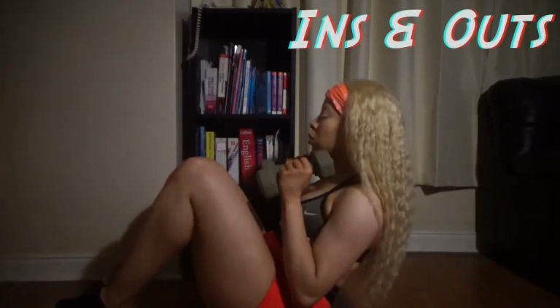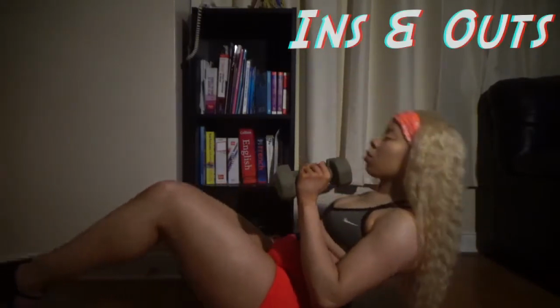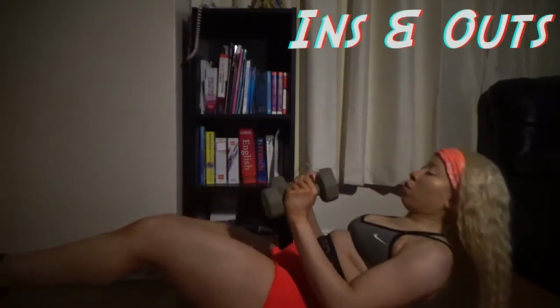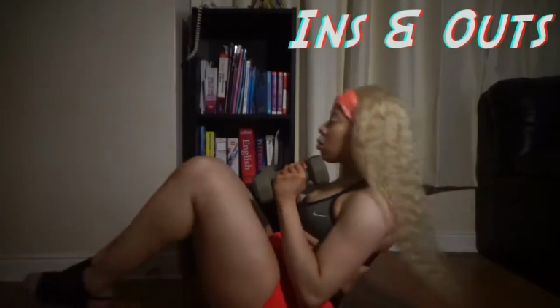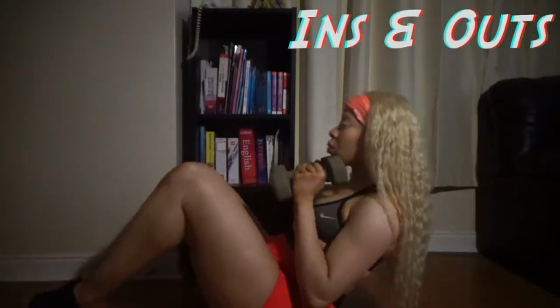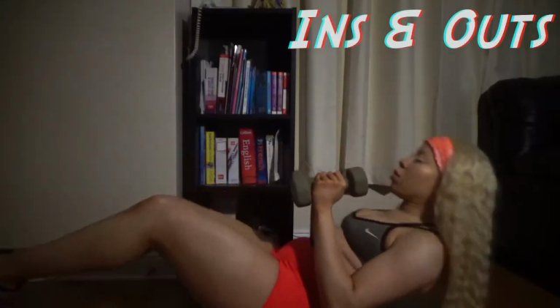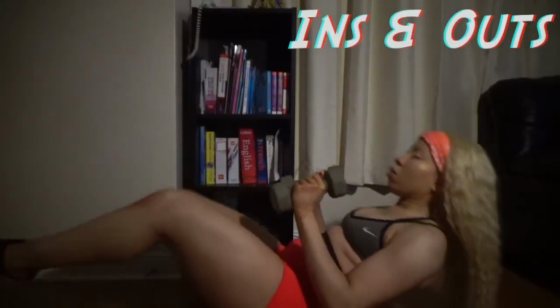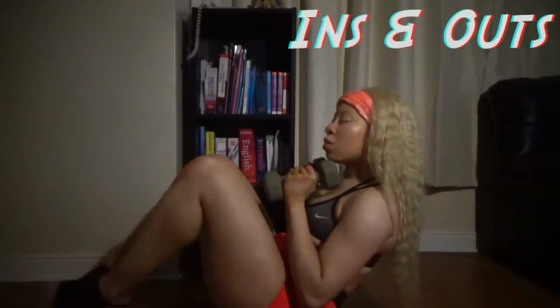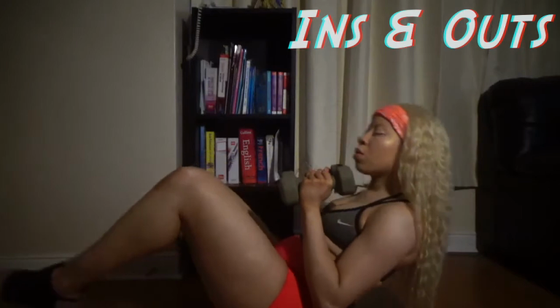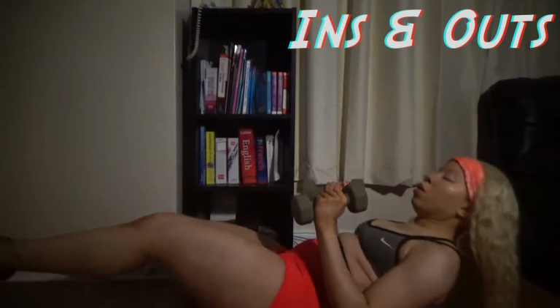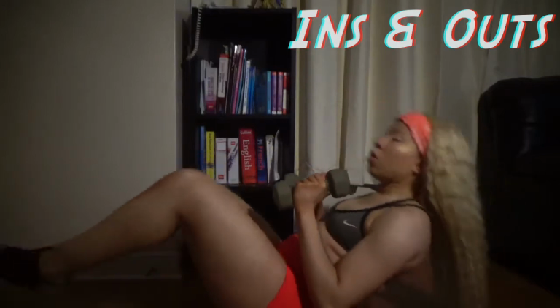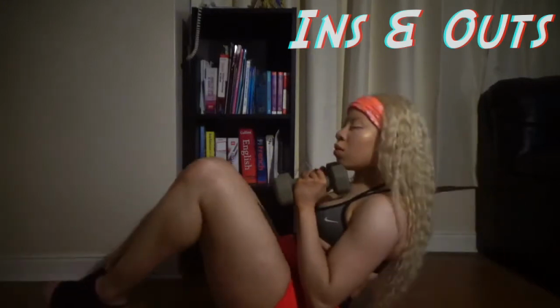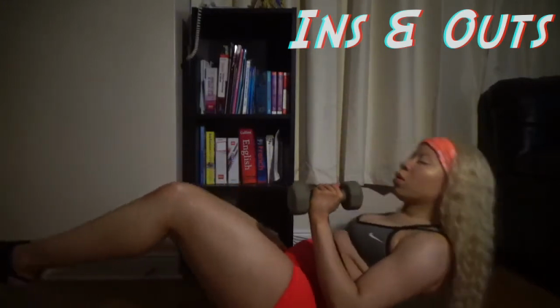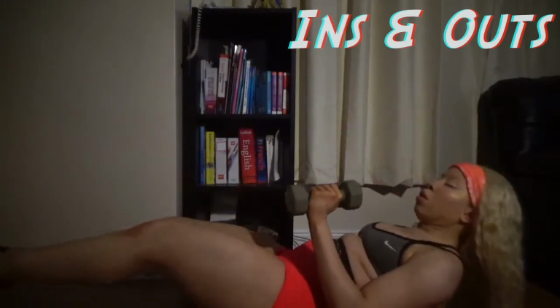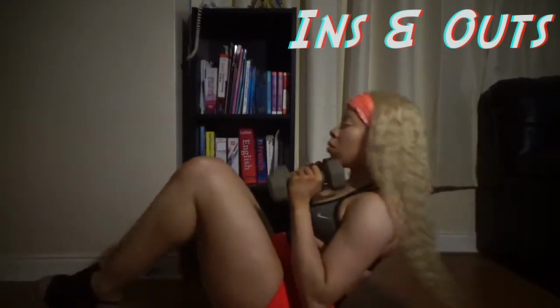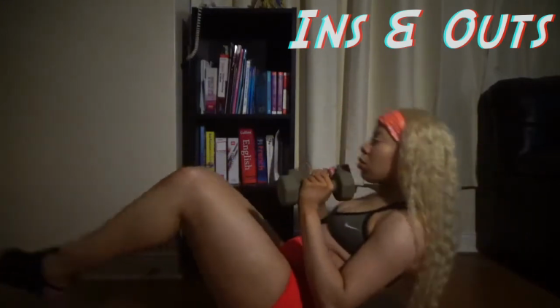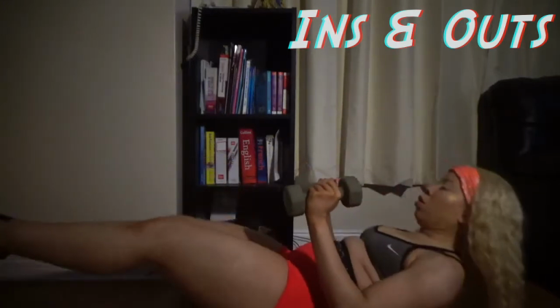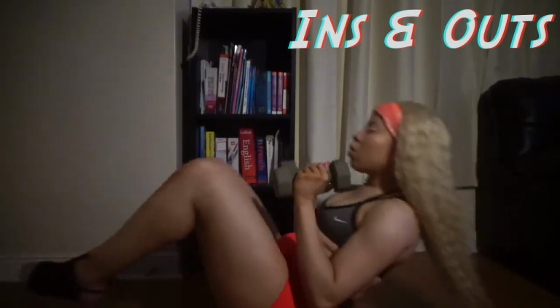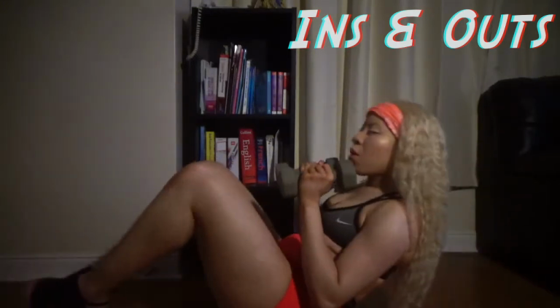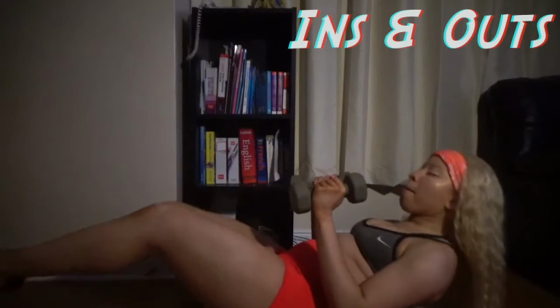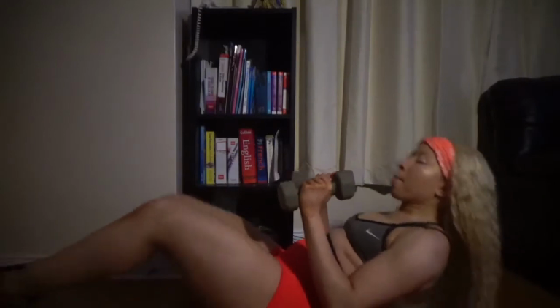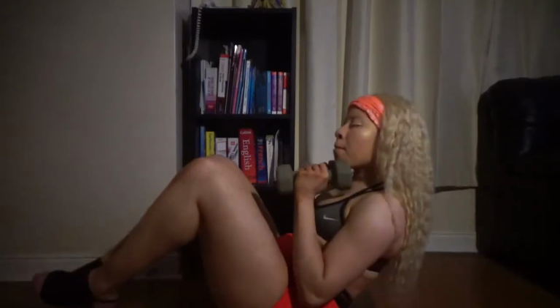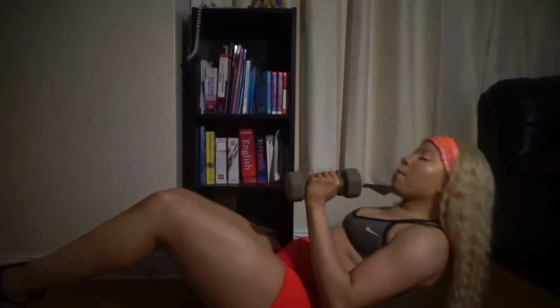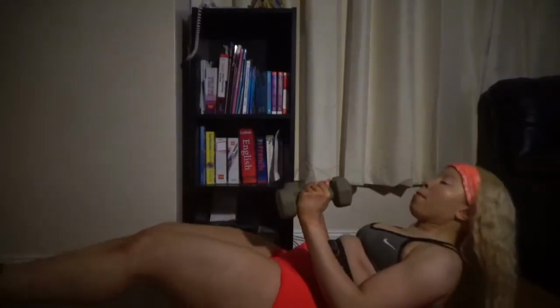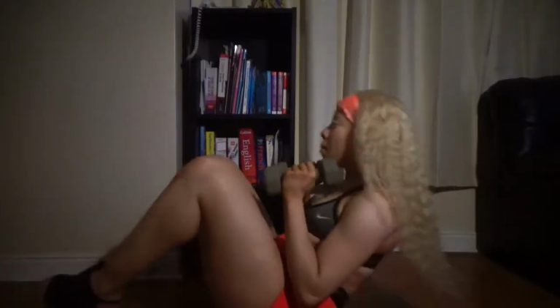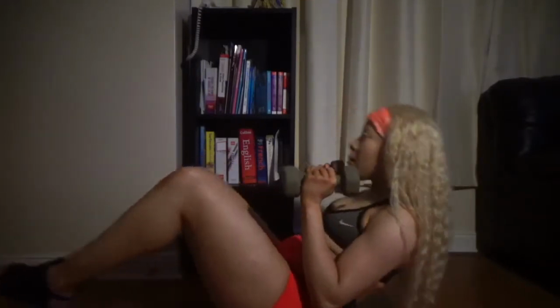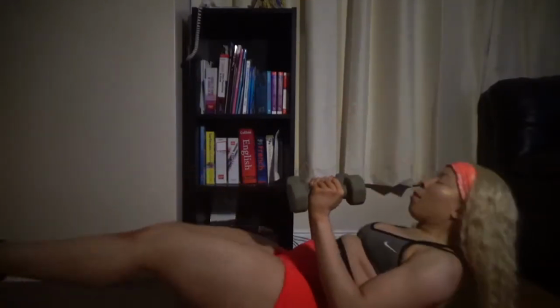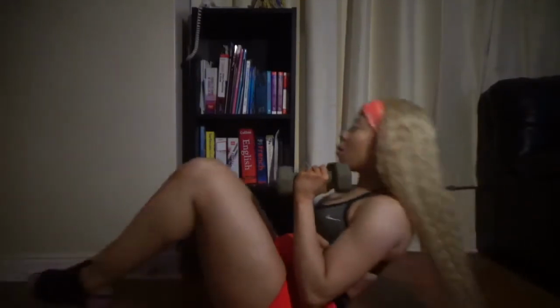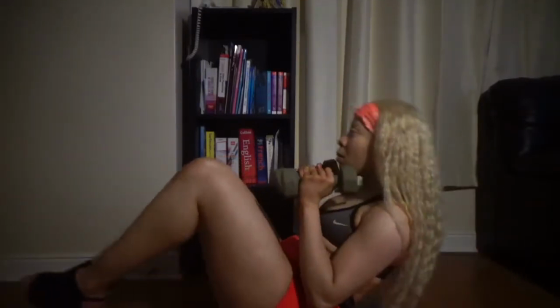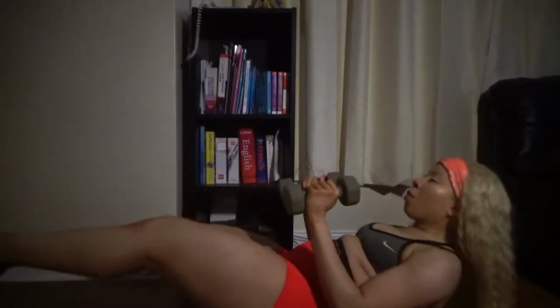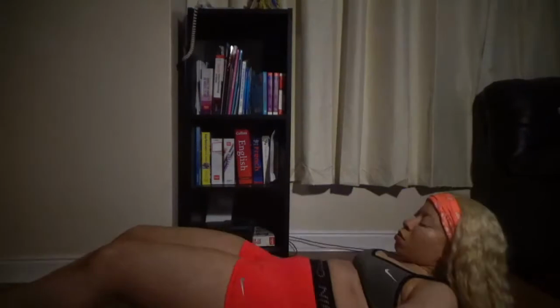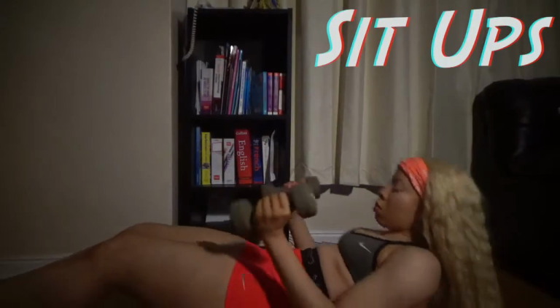And now we have ins and outs, which are a very, very similar looking exercise. Yes, you hold the dumbbell and go in and out. Wow, I have kind of big biceps, you know. Ooh, I never noticed that.